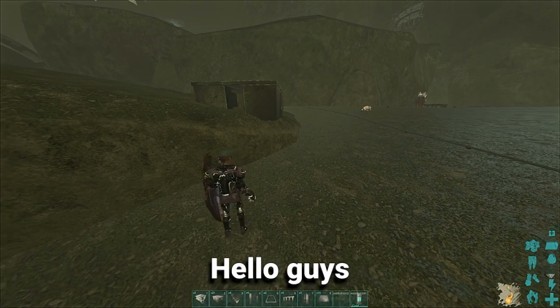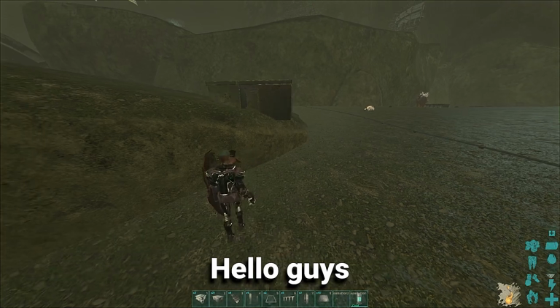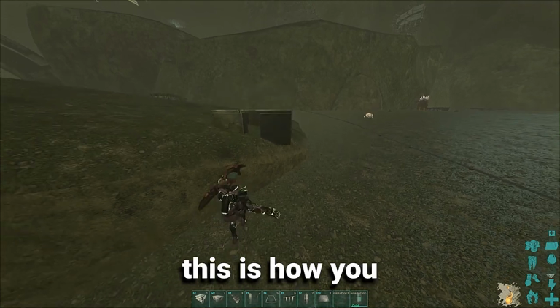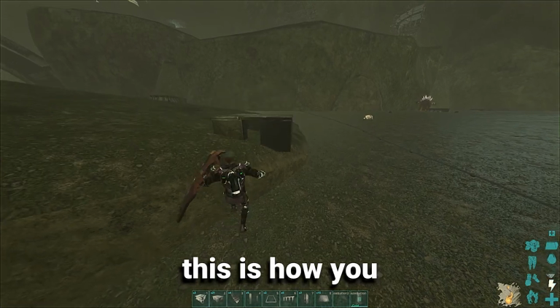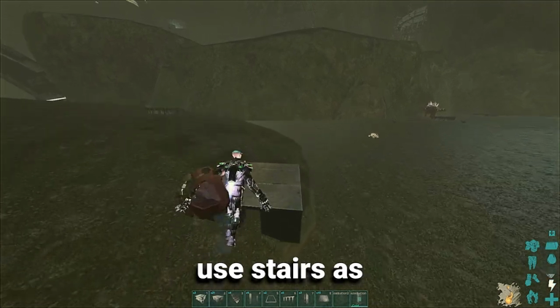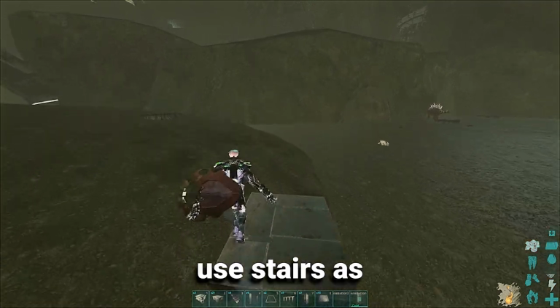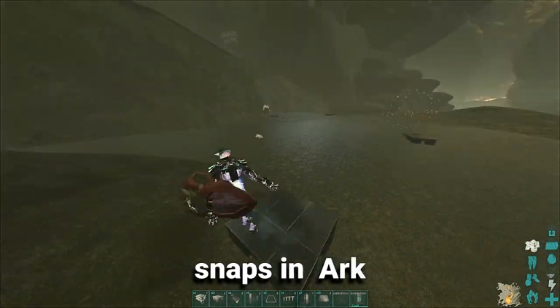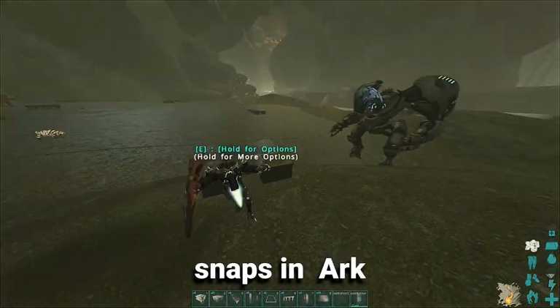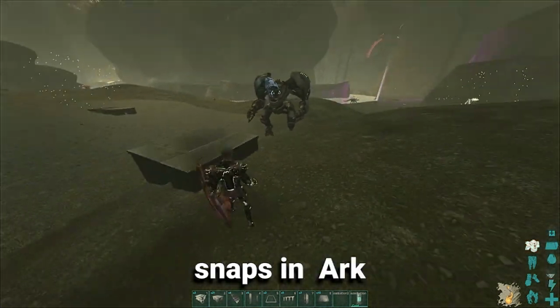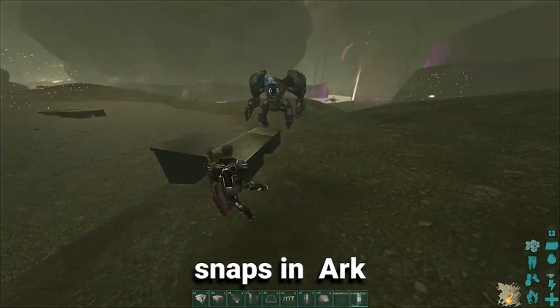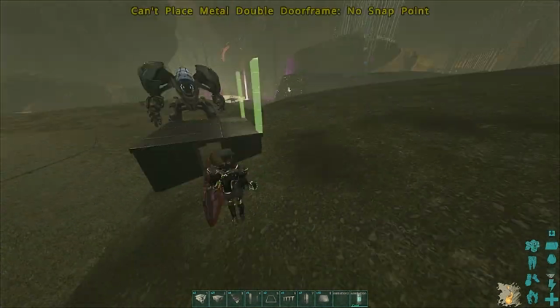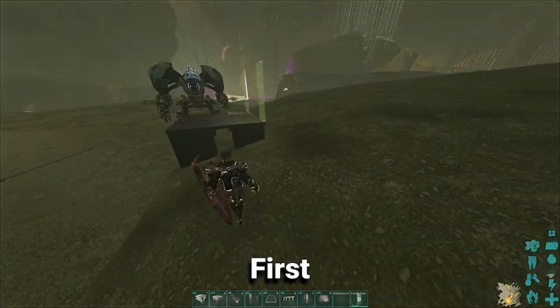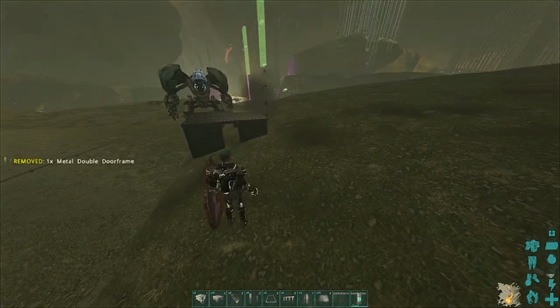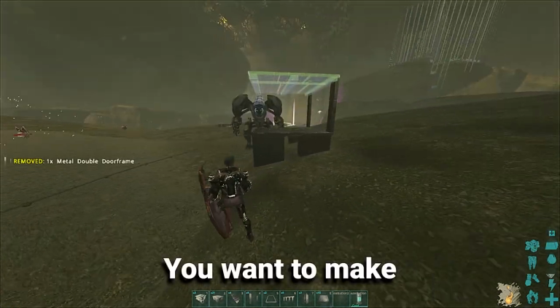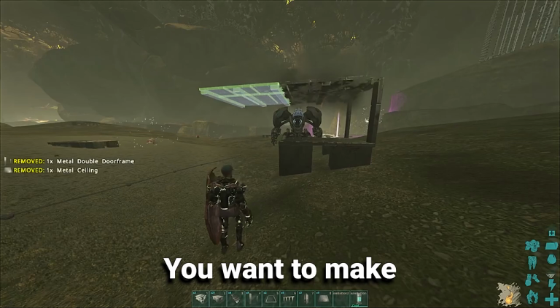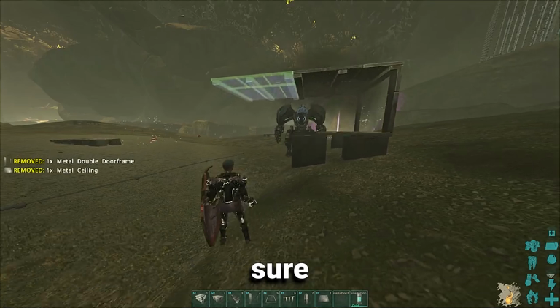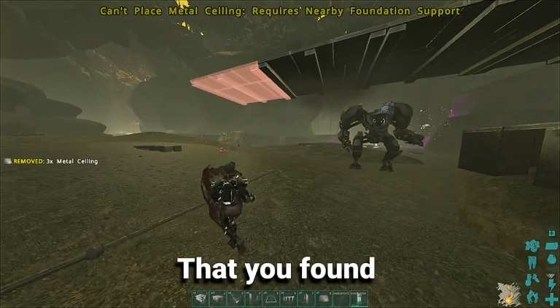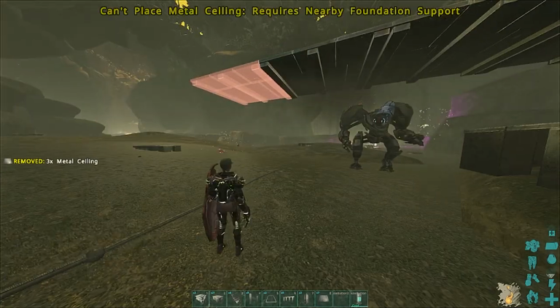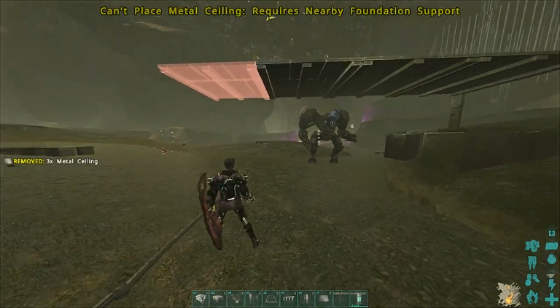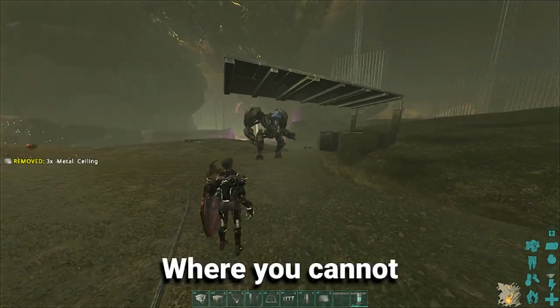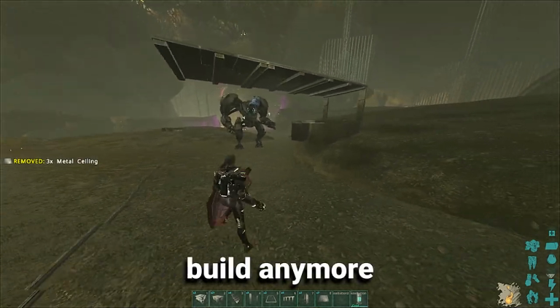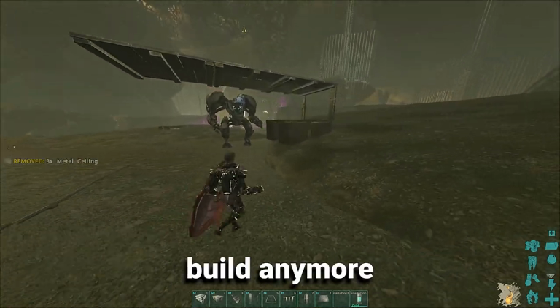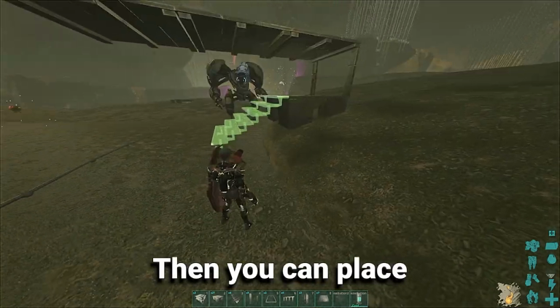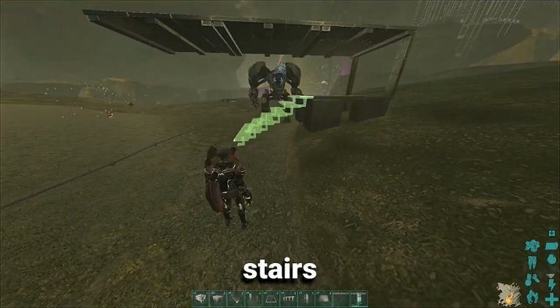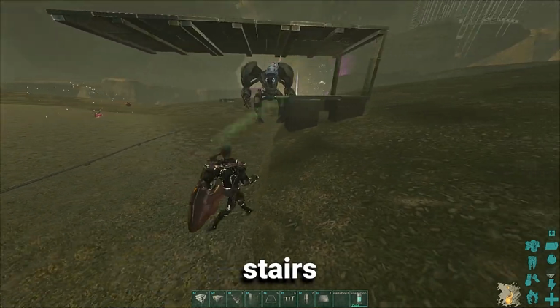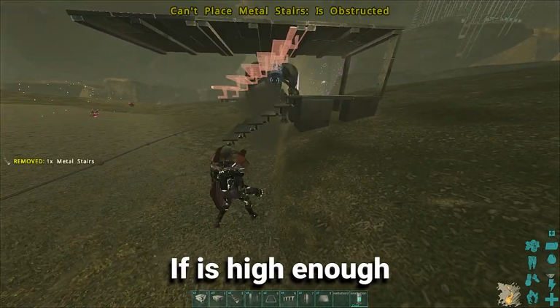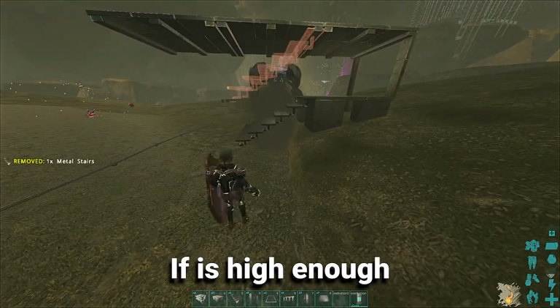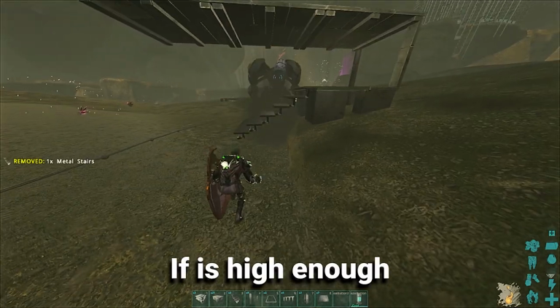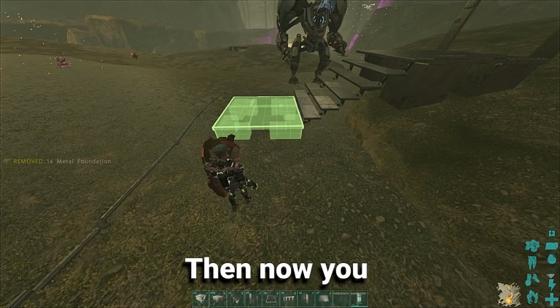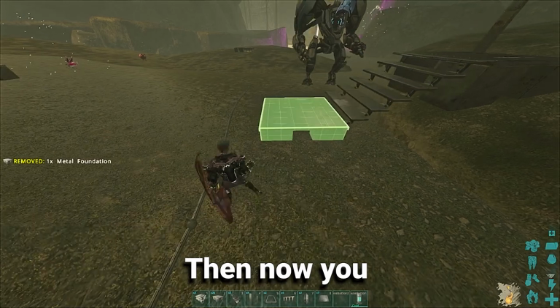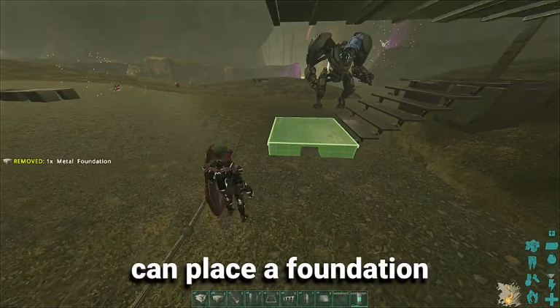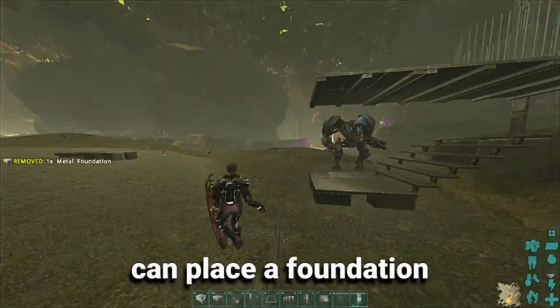Hello guys, this is how you use stairs as snaps in Rust. First, you want to make sure that you found where you cannot build anymore. You can place a stair if it's high enough, and then now you can place the foundation.